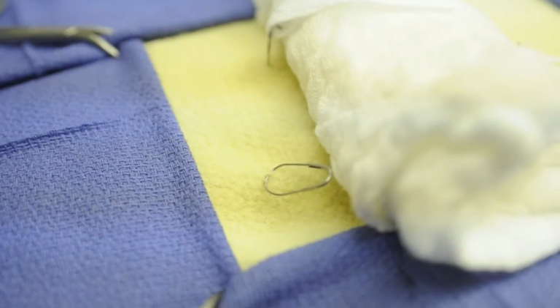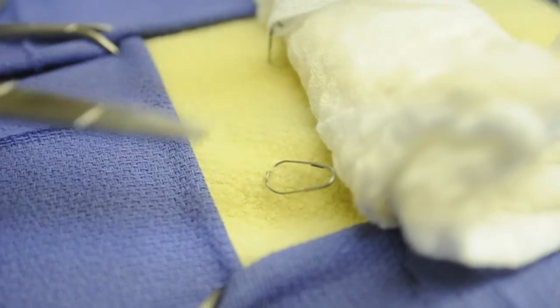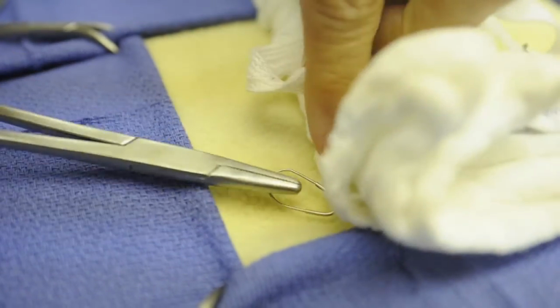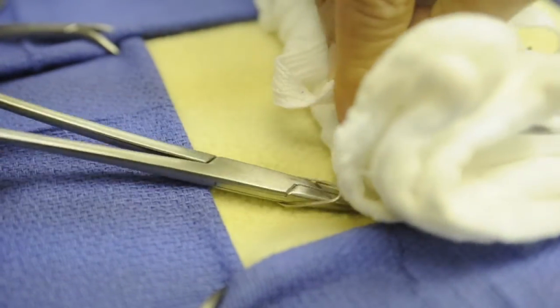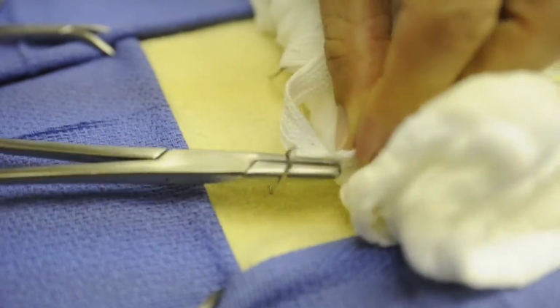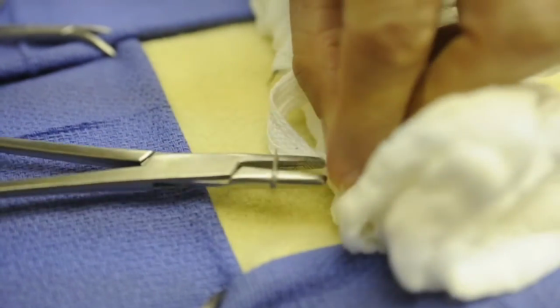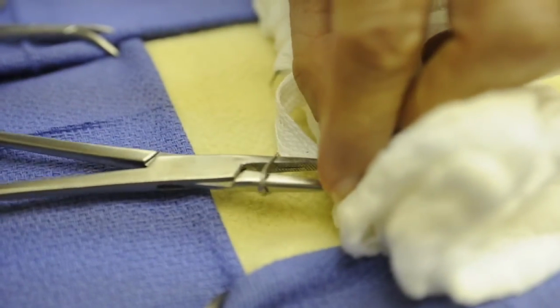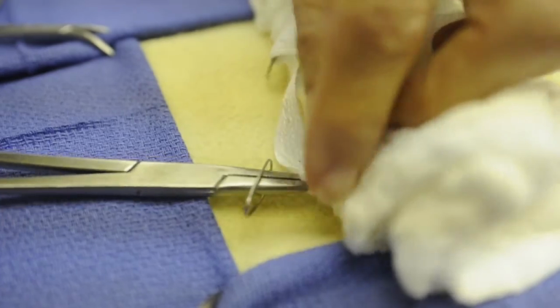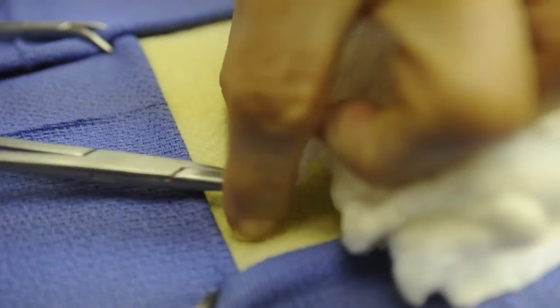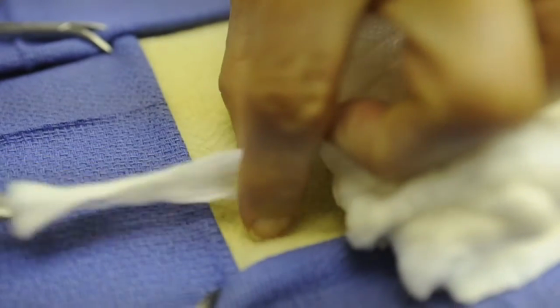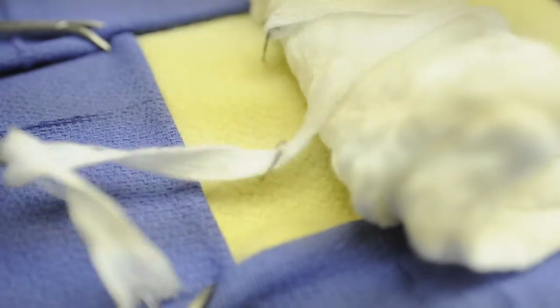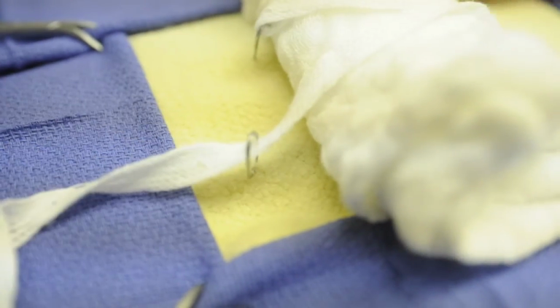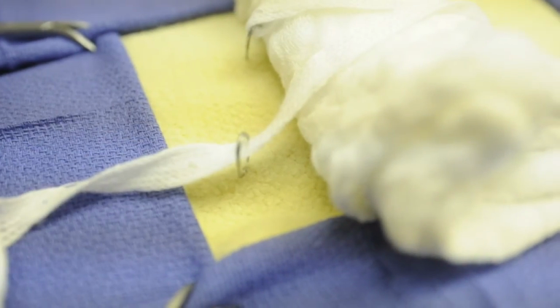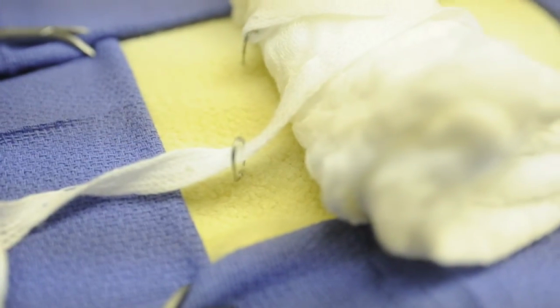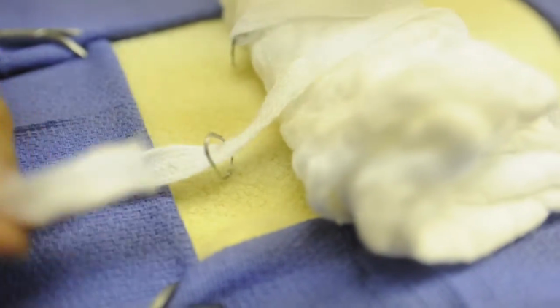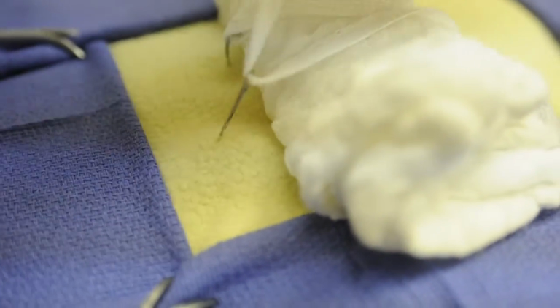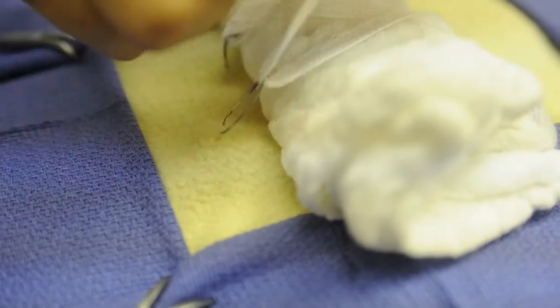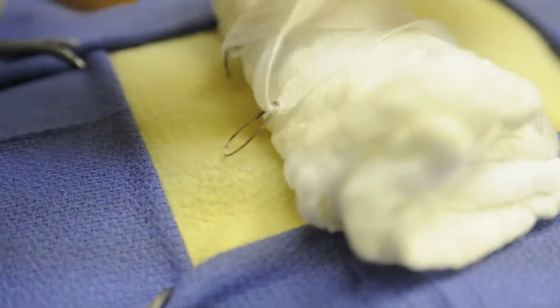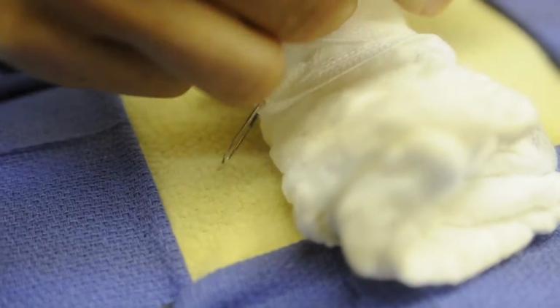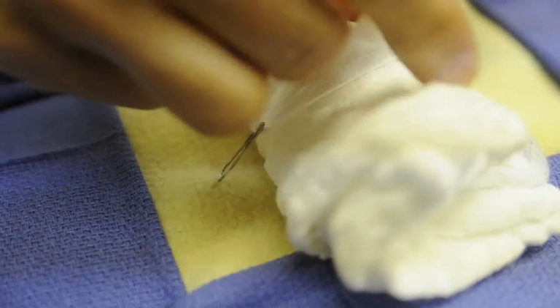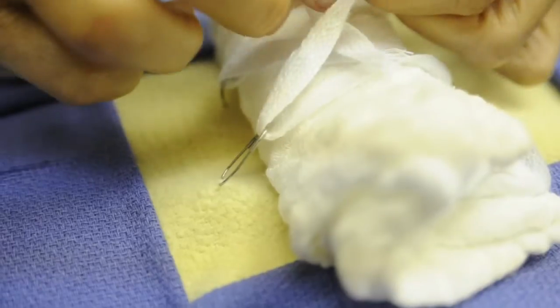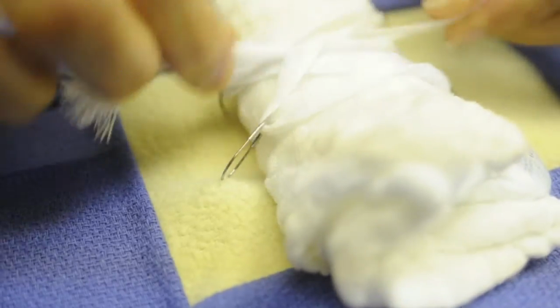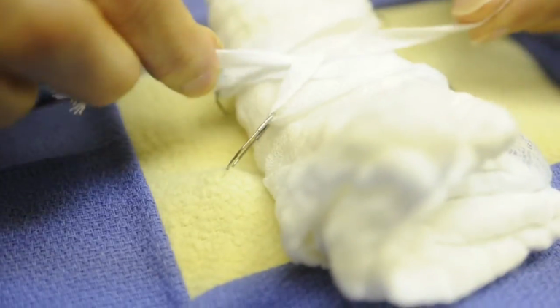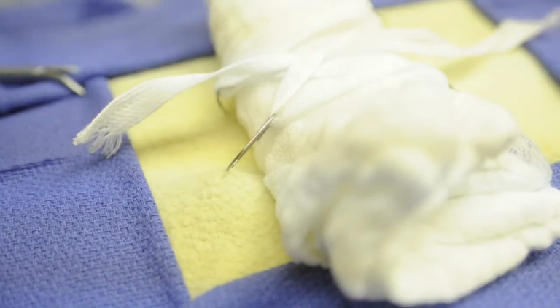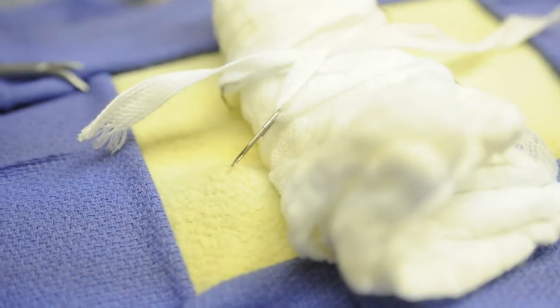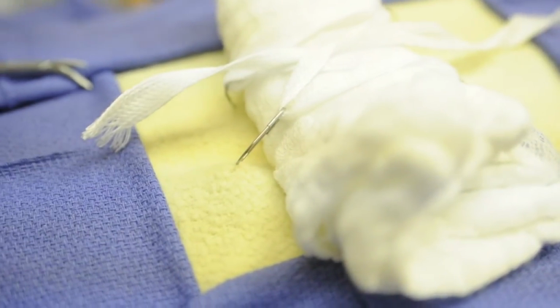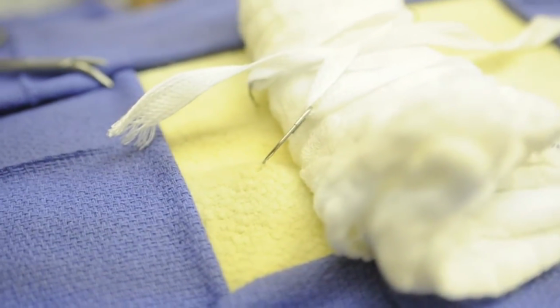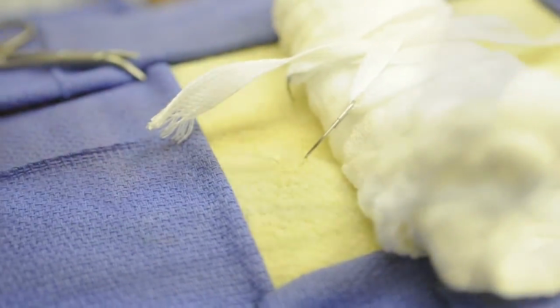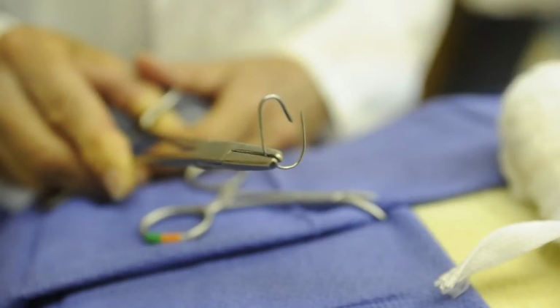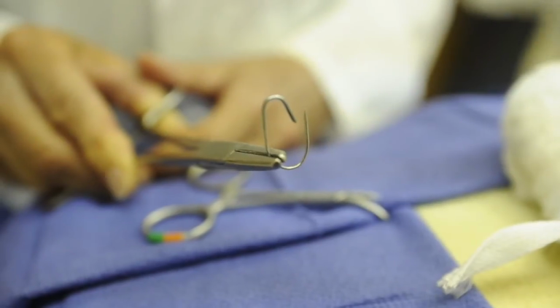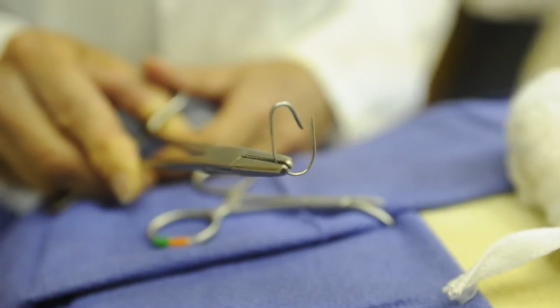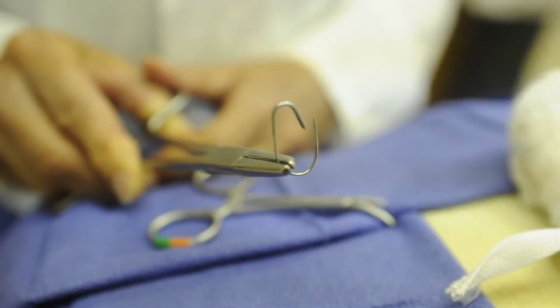The benefit of this is that it's faster and it's going to cause less irritation. I've actually done some studies where I've timed the amount of time it takes to place this versus our traditional bandage, and it's less than a fourth of the time.